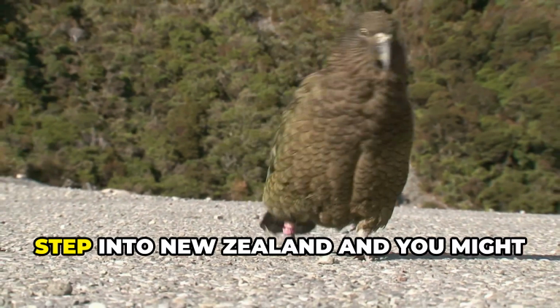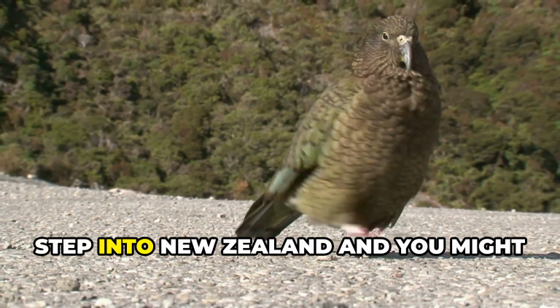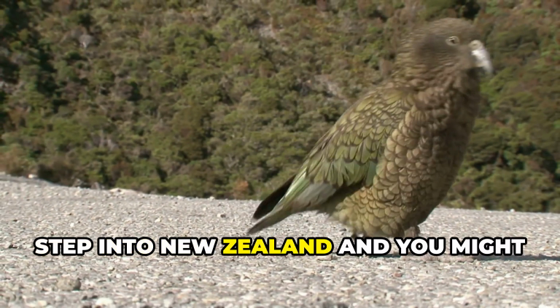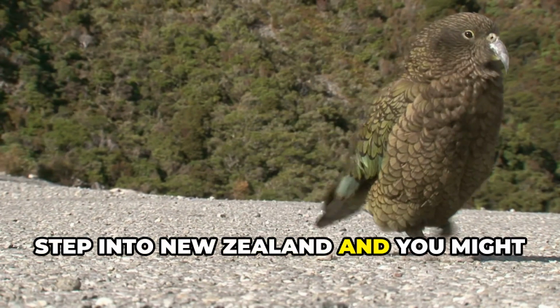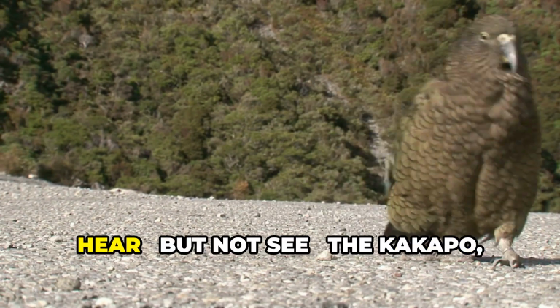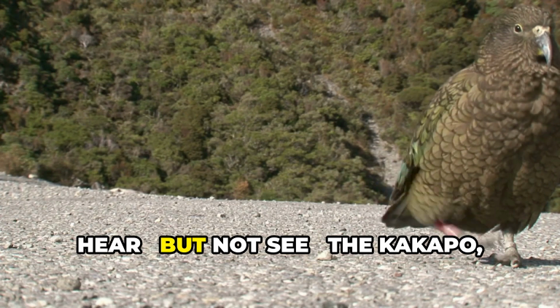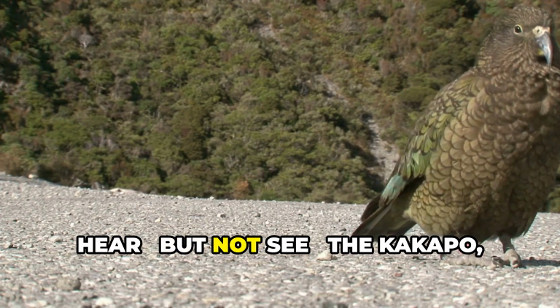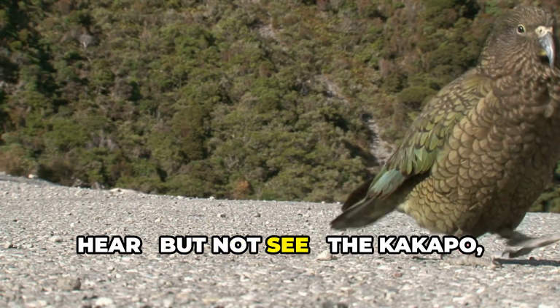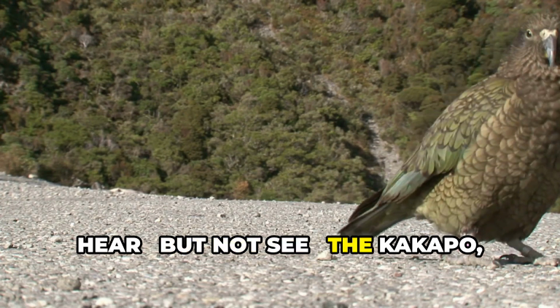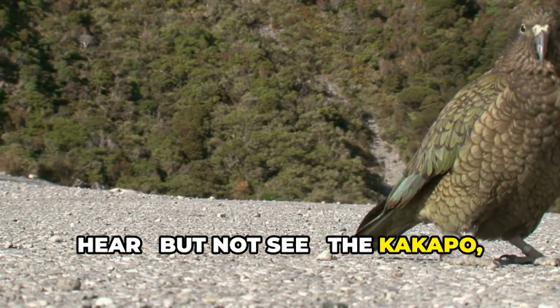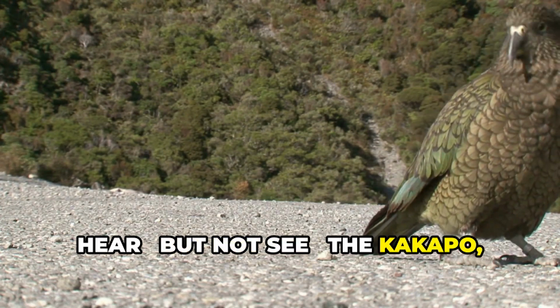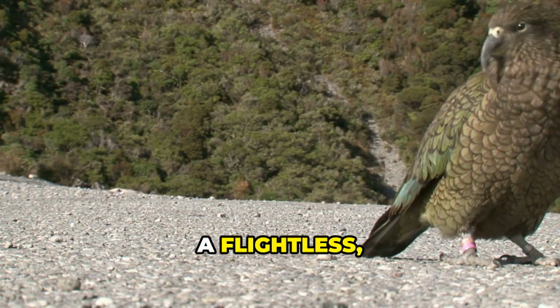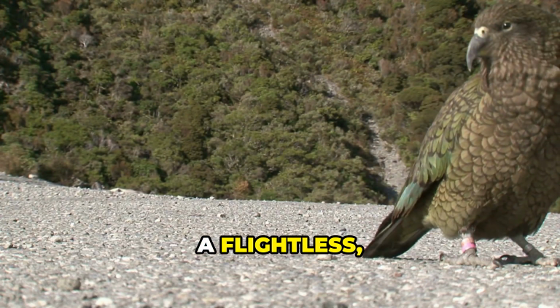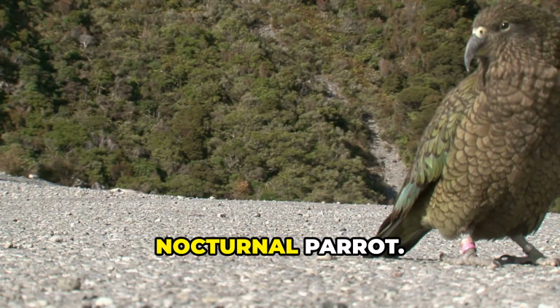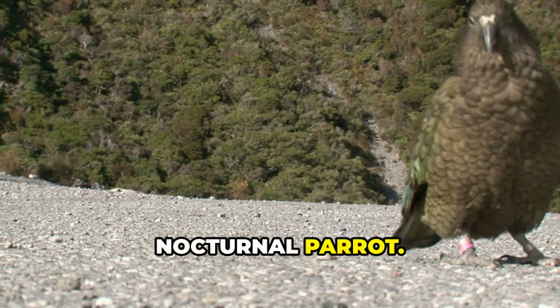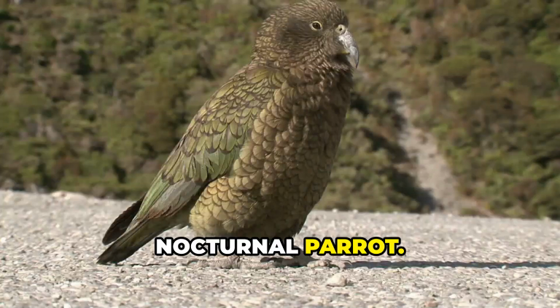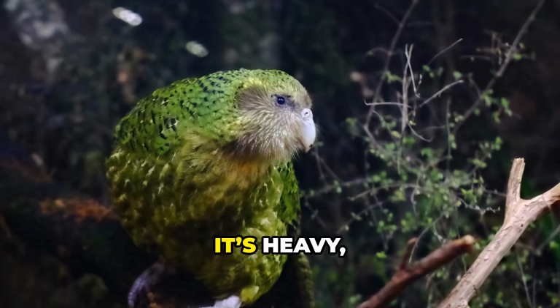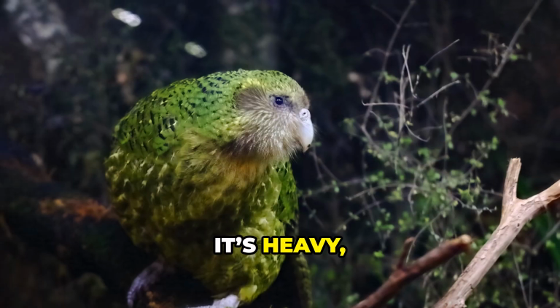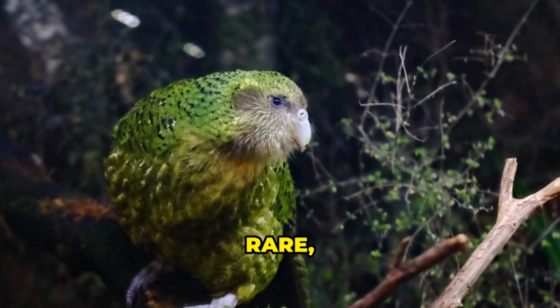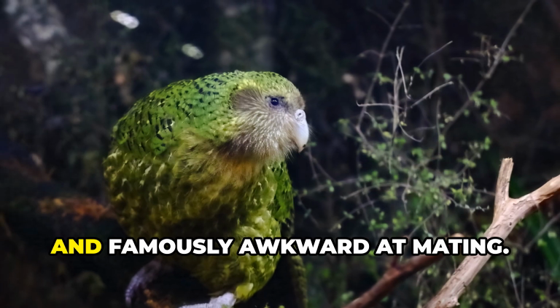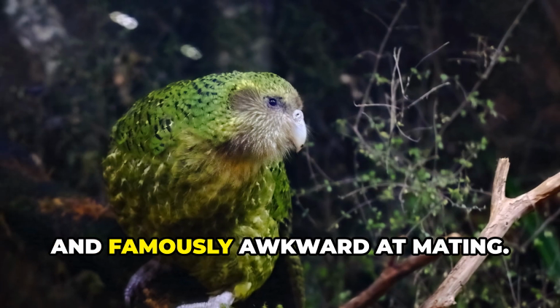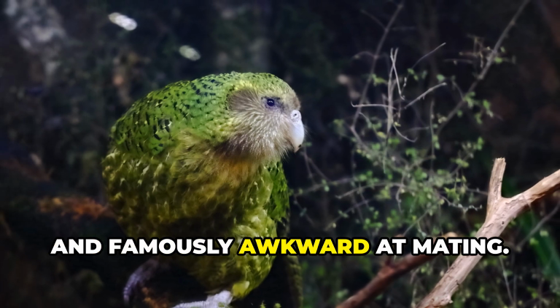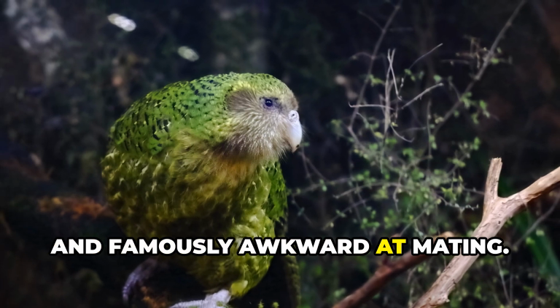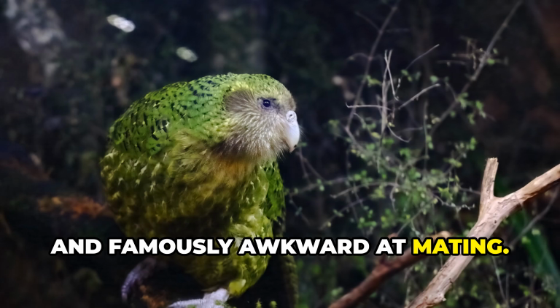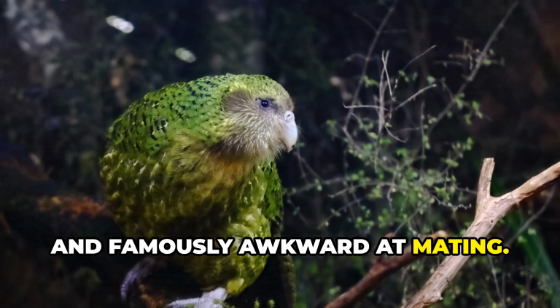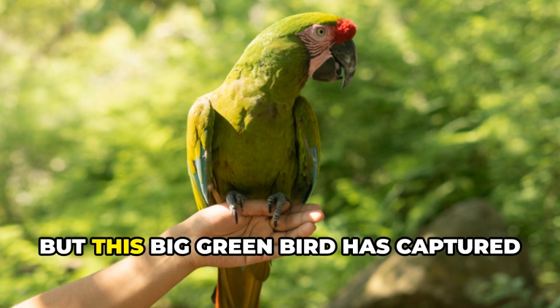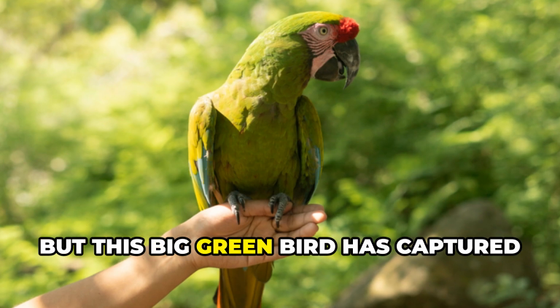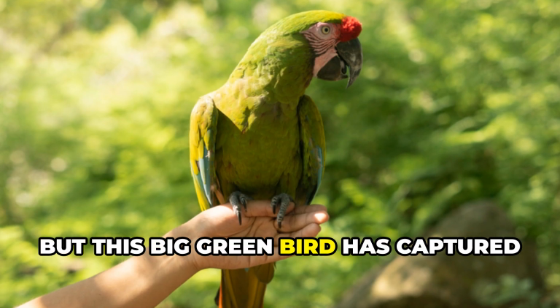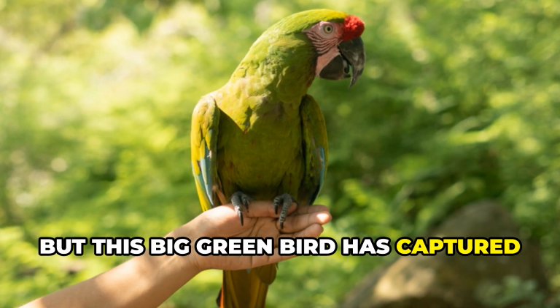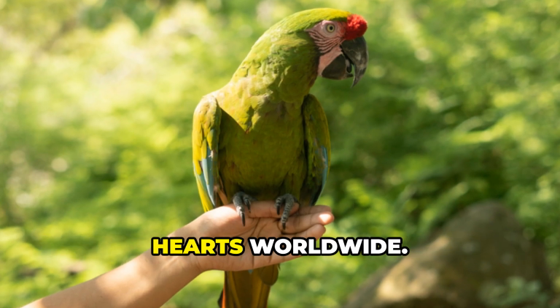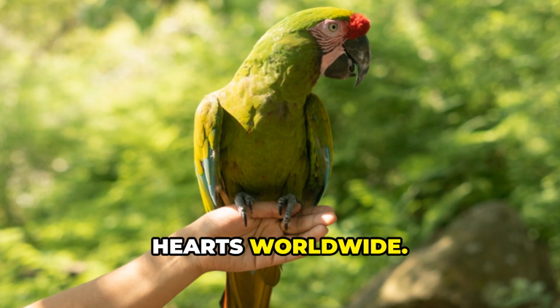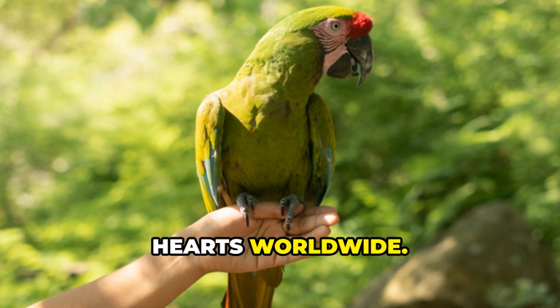Step into New Zealand and you might hear but not see the kakapo, a flightless nocturnal parrot. It's heavy, rare and famously awkward at mating. But this big green bird has captured hearts worldwide.